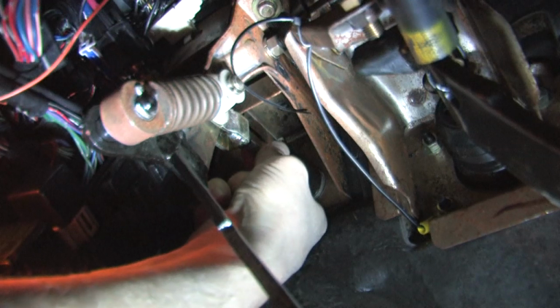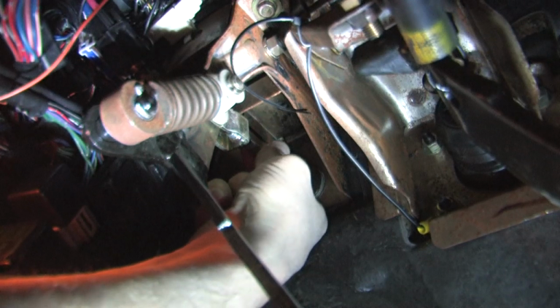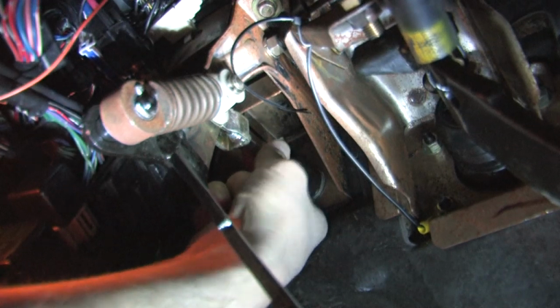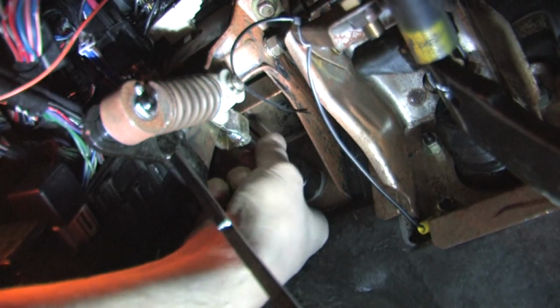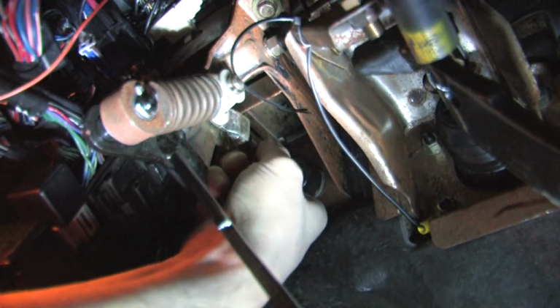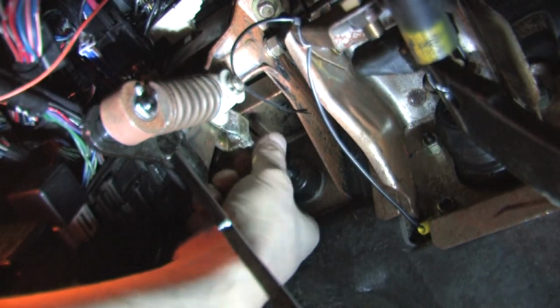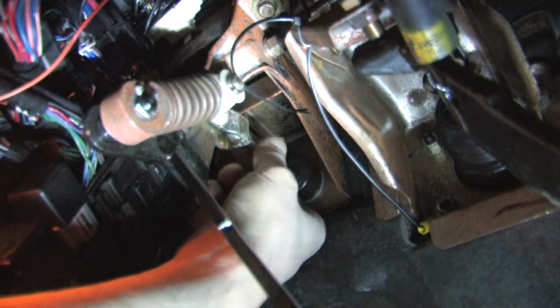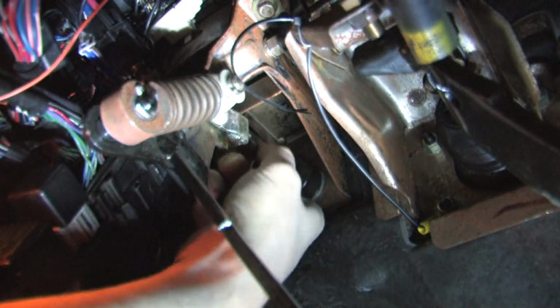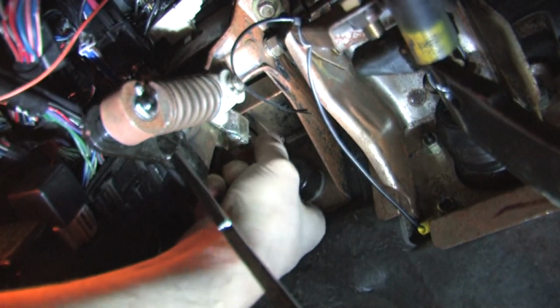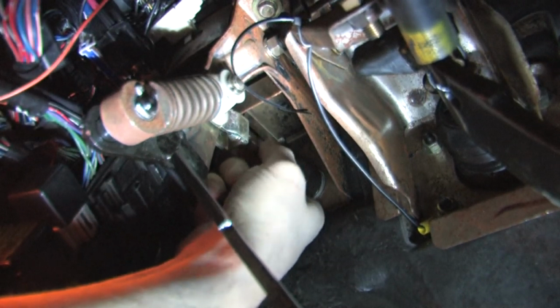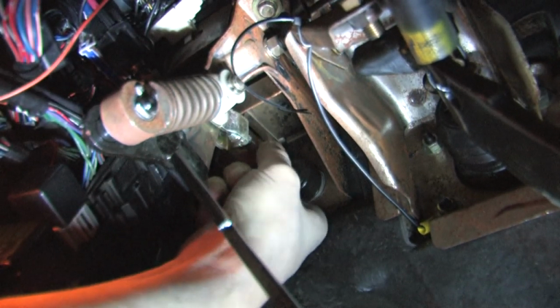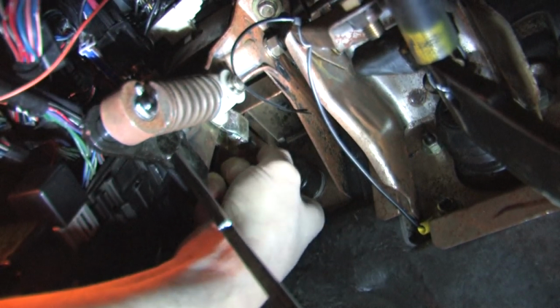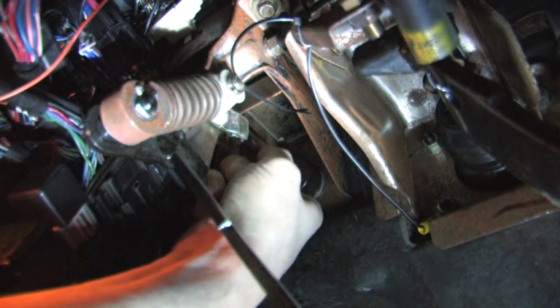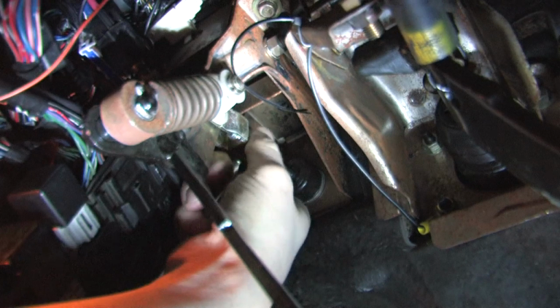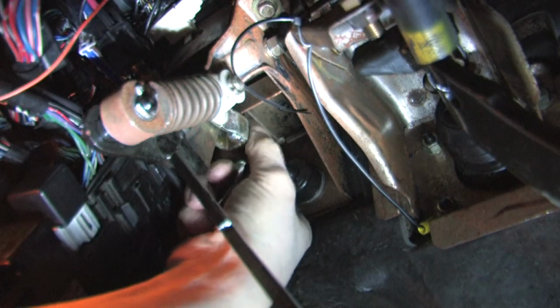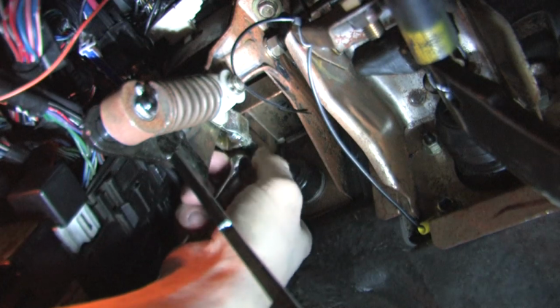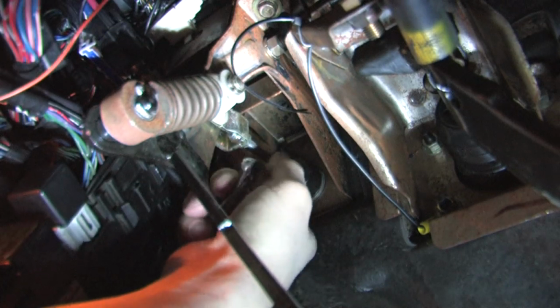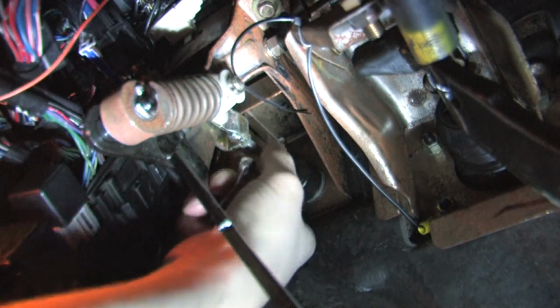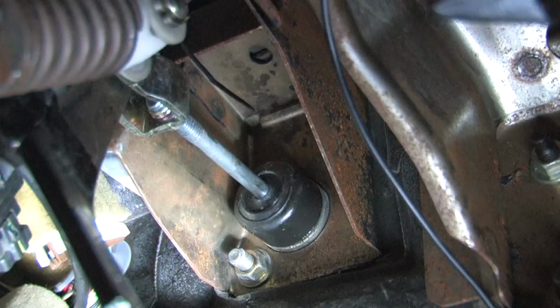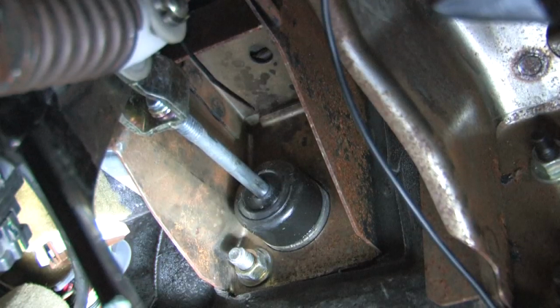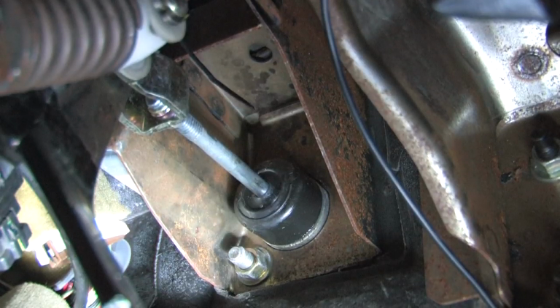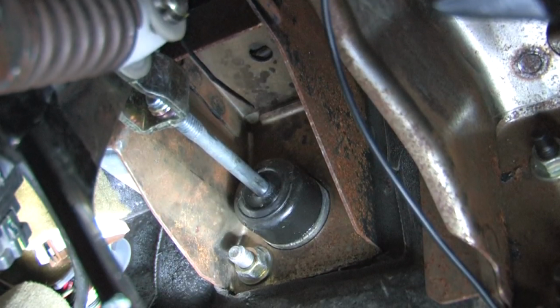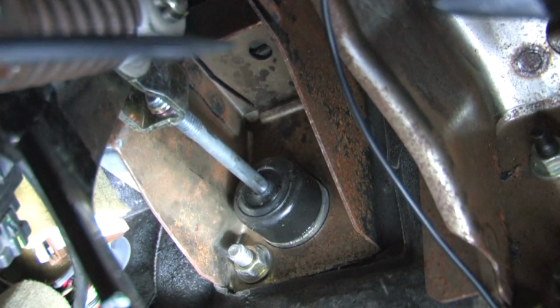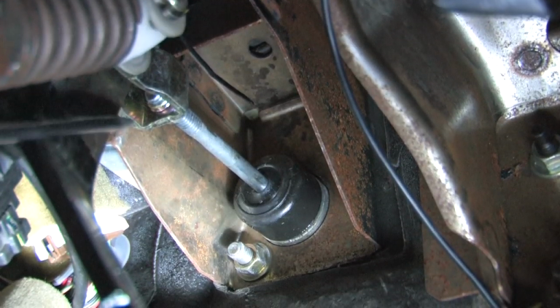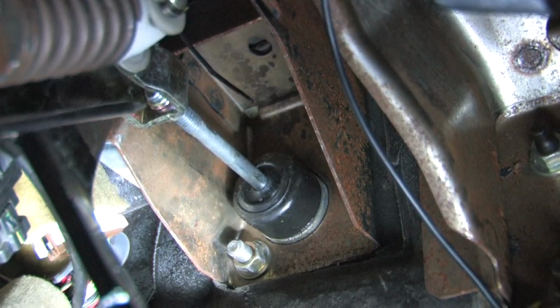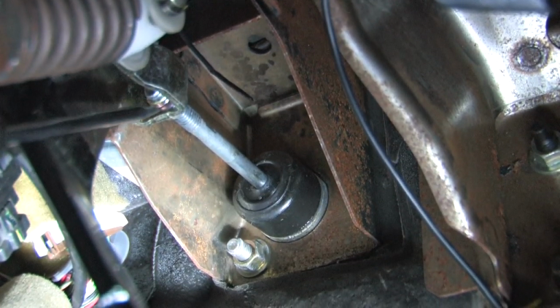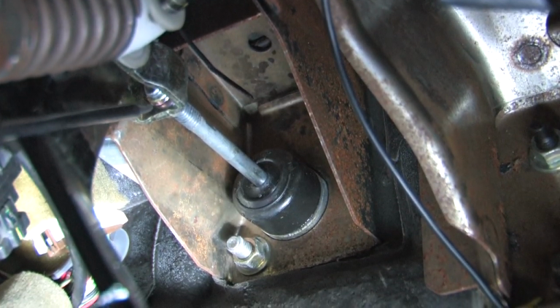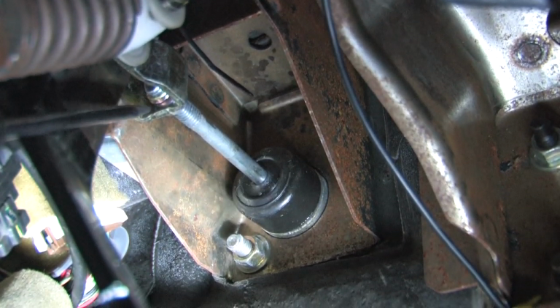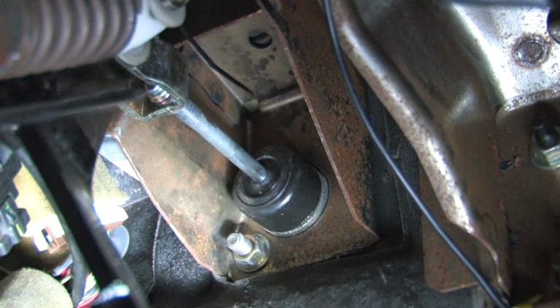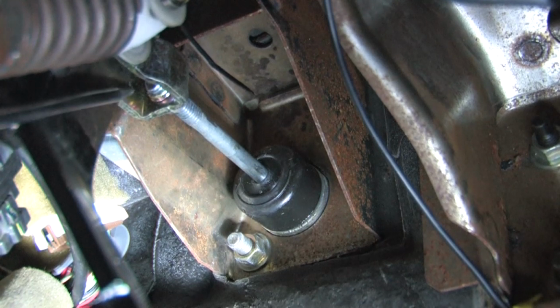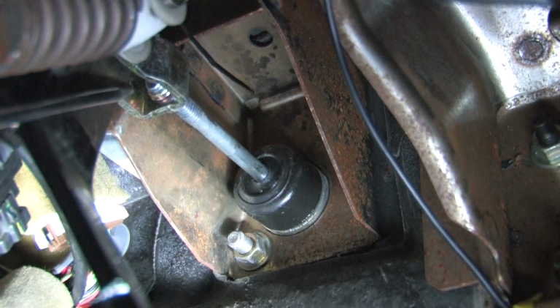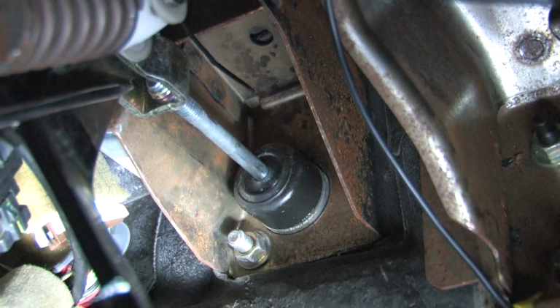Ideally you want to have about two and a half inches of pedal off the floor at your friction point when you have the clutch adjusted properly. If you've got it backed out so far that it only has one or two threads in front of the lock nut, you're doing it wrong.